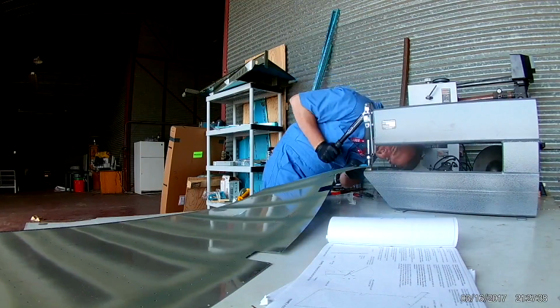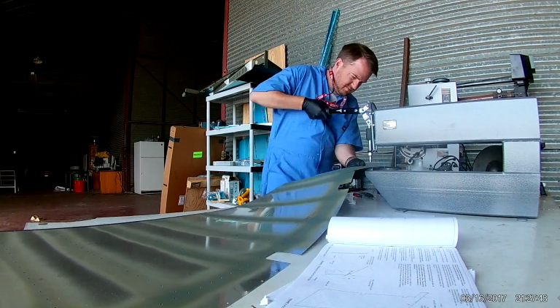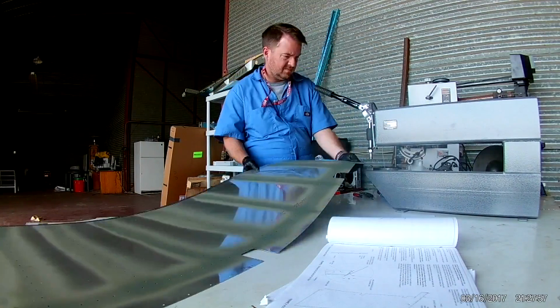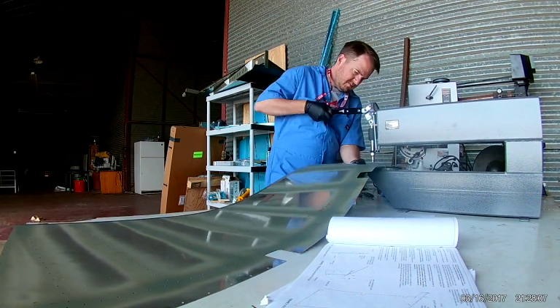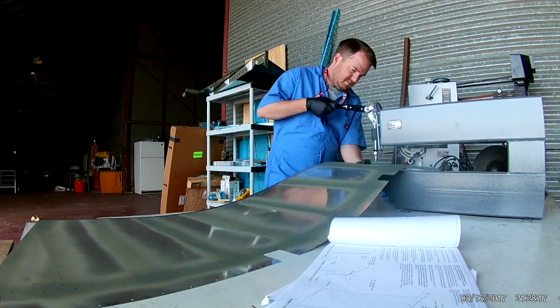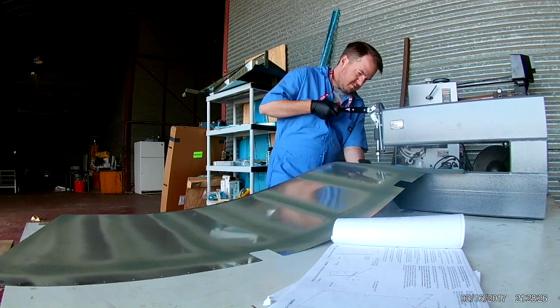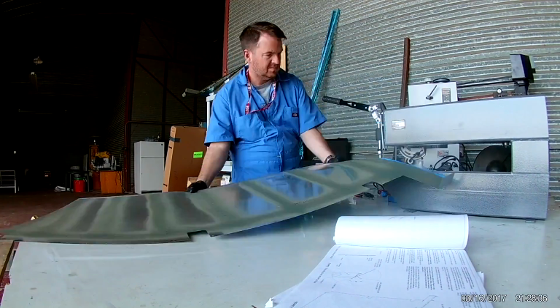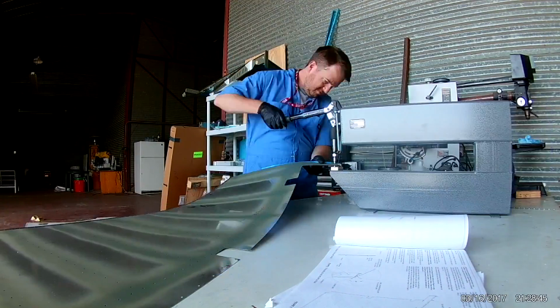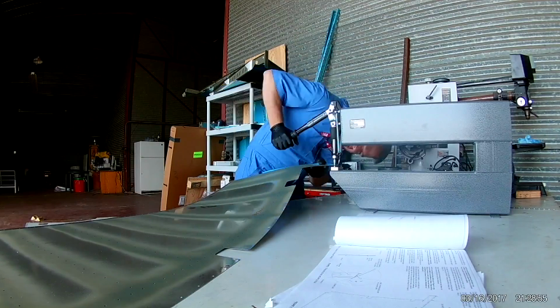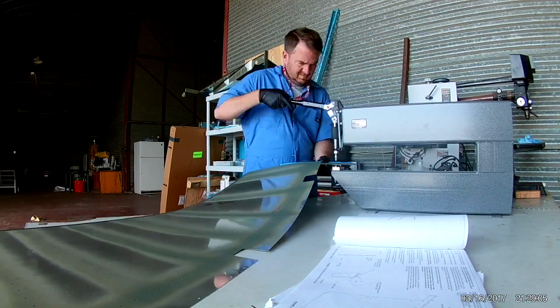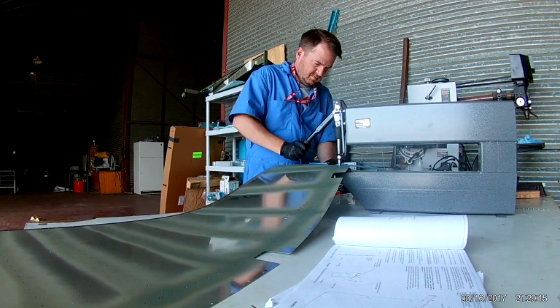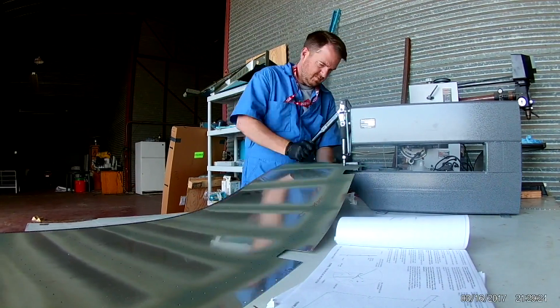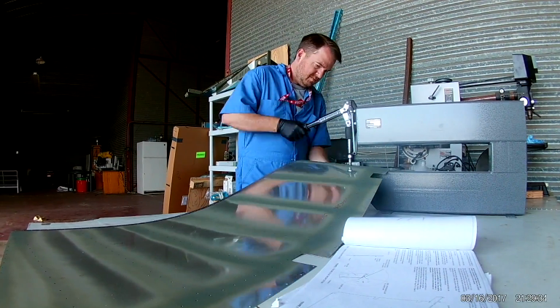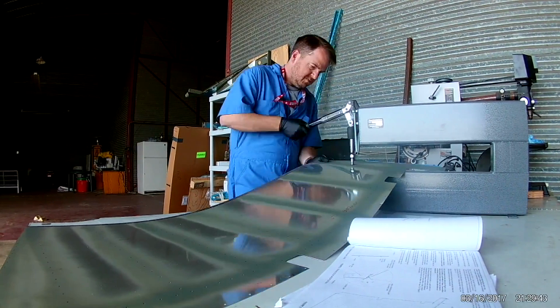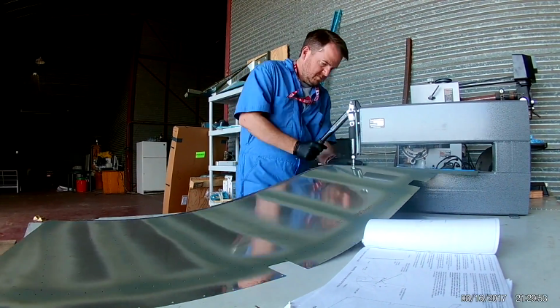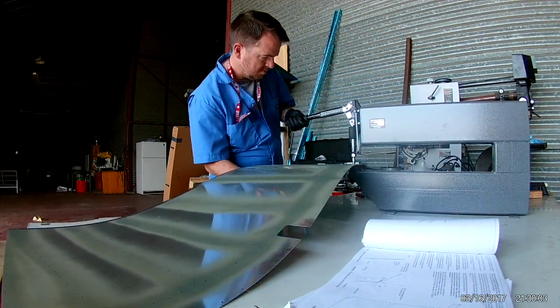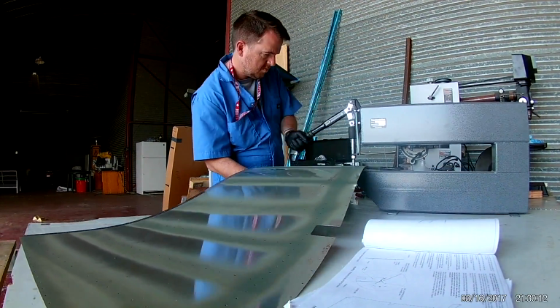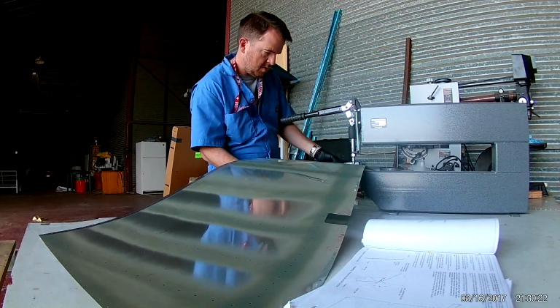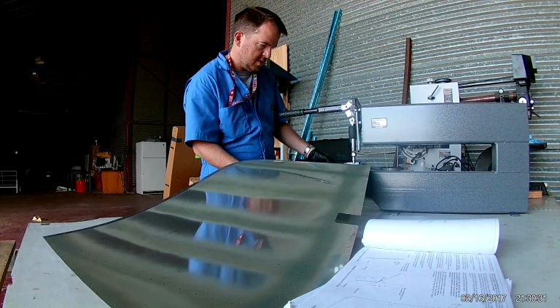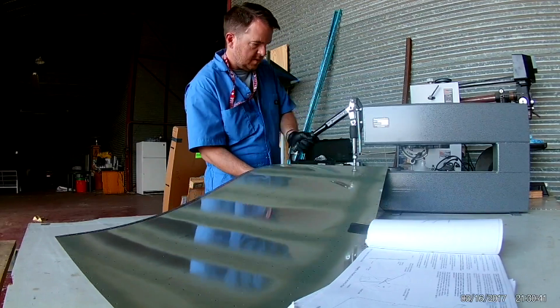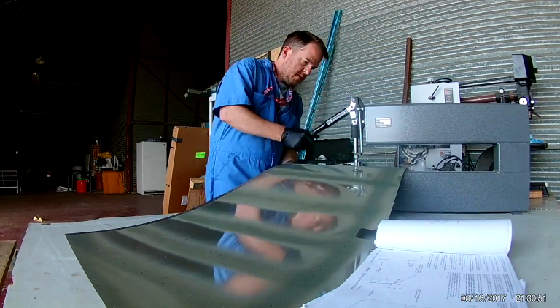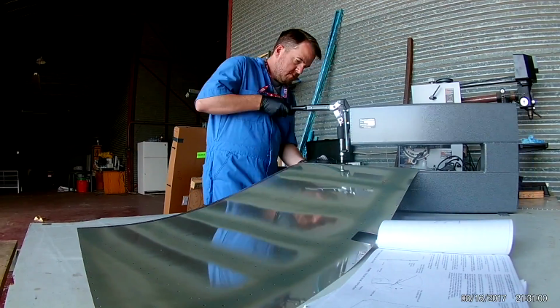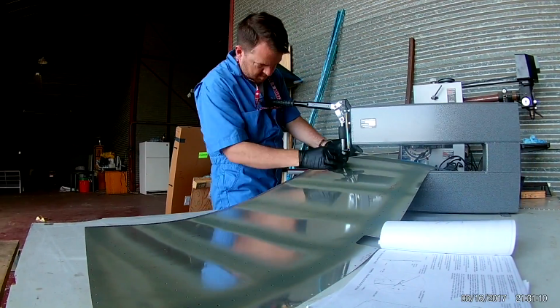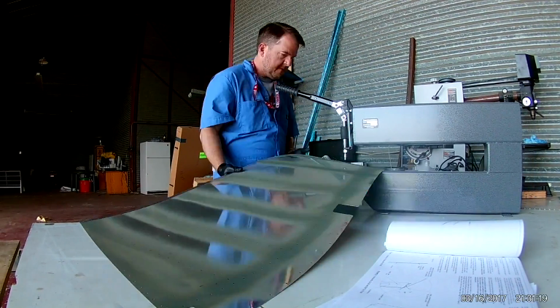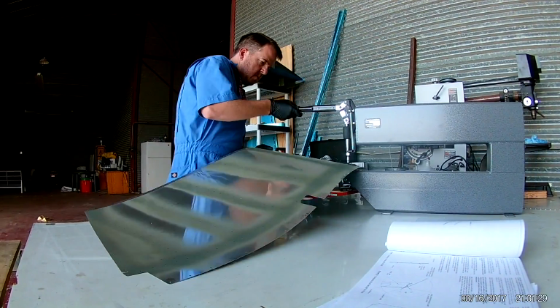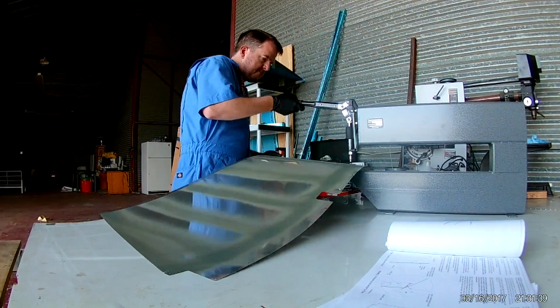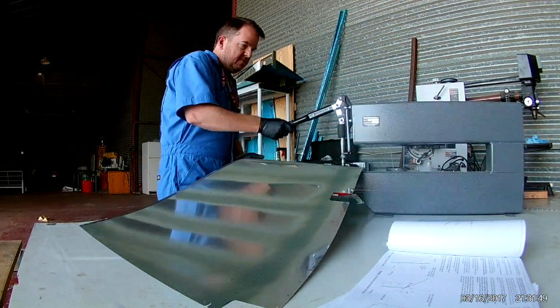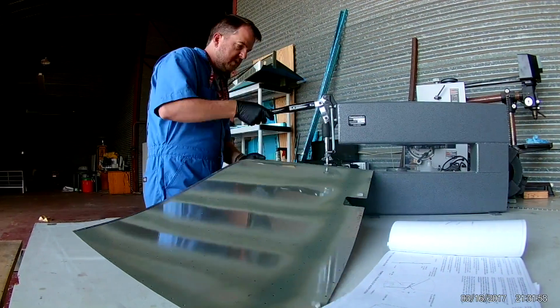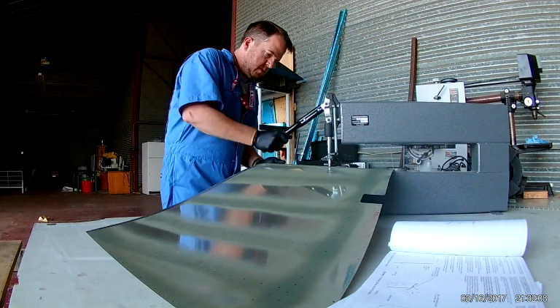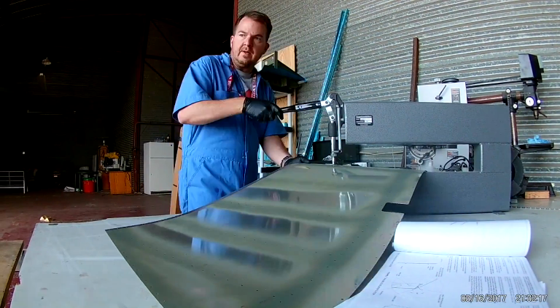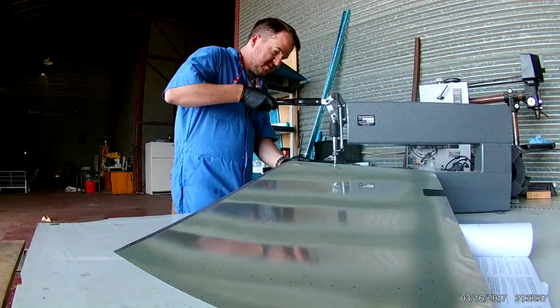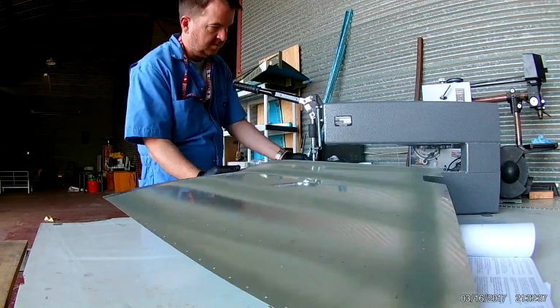There's the old skin. Just wanted to confirm before I started fouling anything up that I was doing everything in the right order. Man, do I love that dimpler.